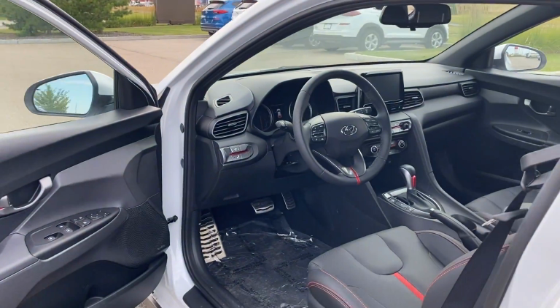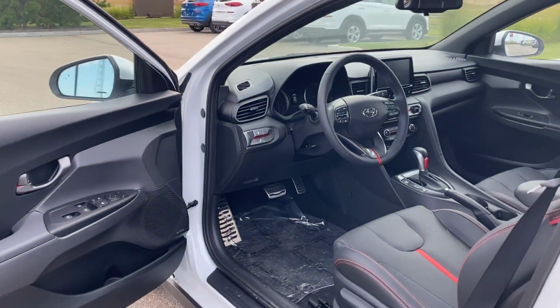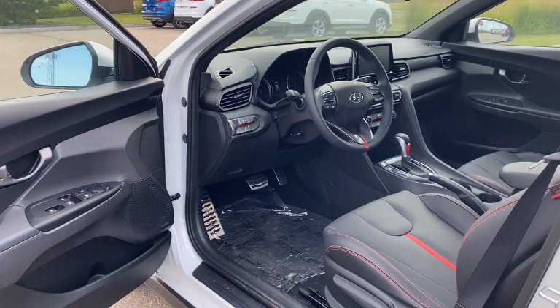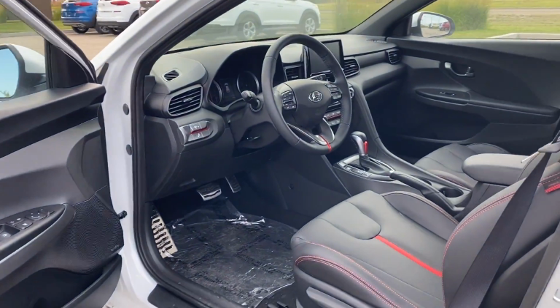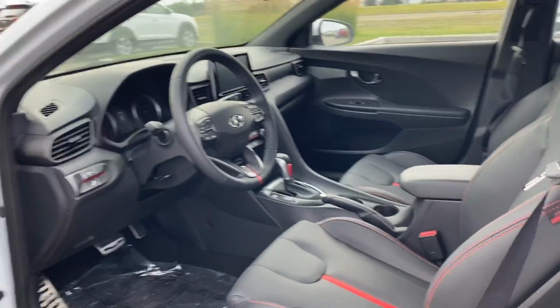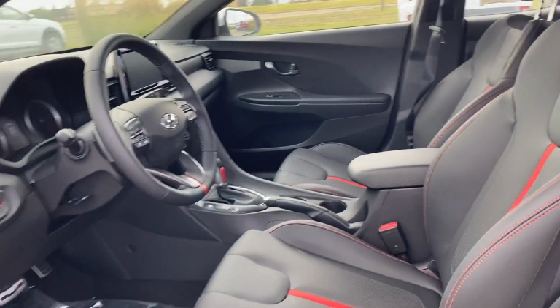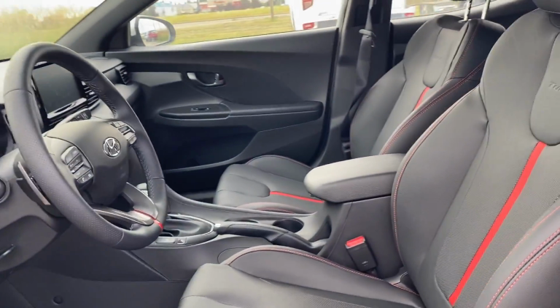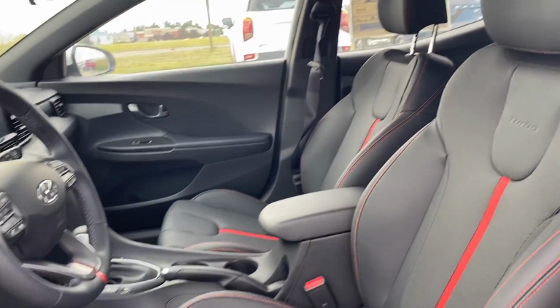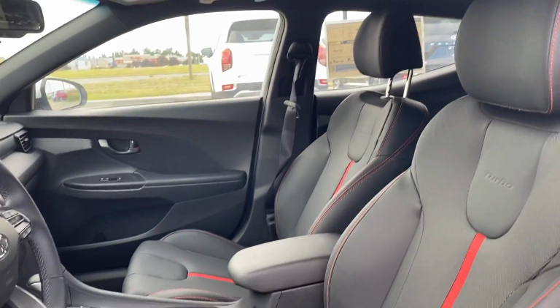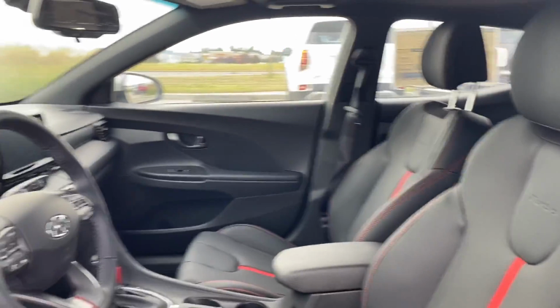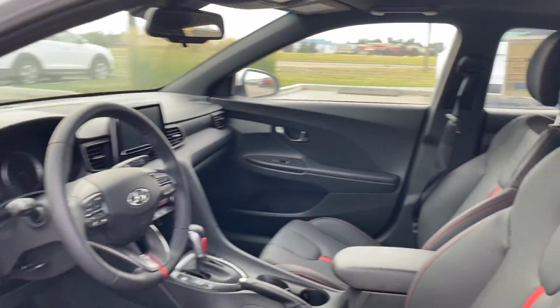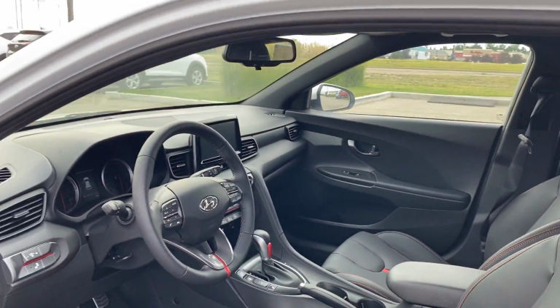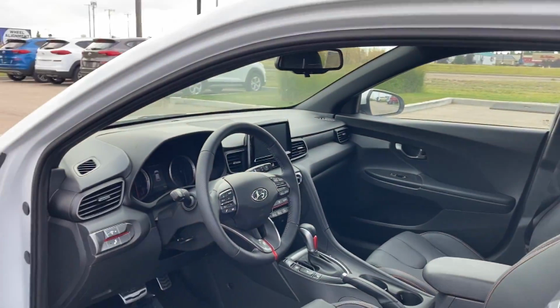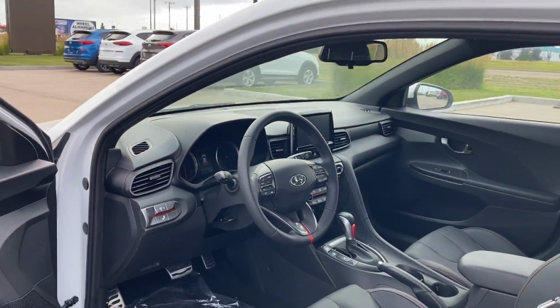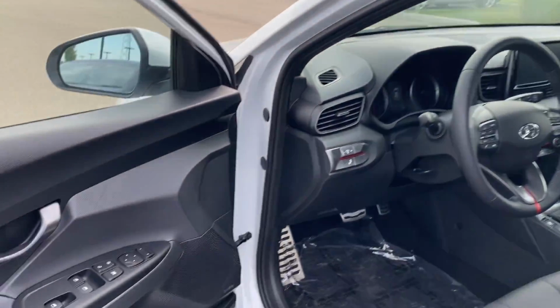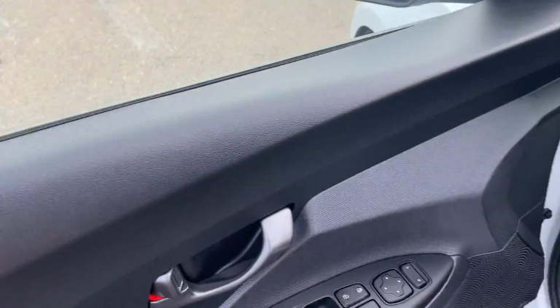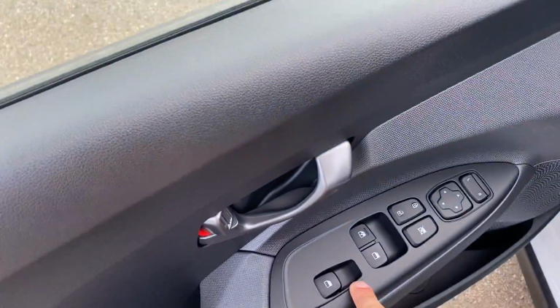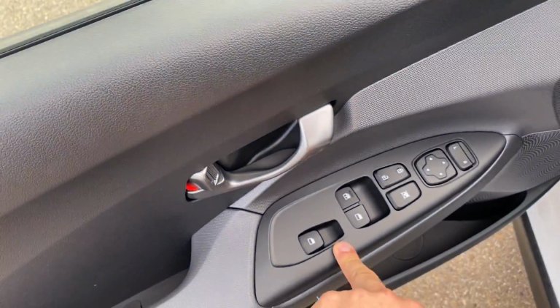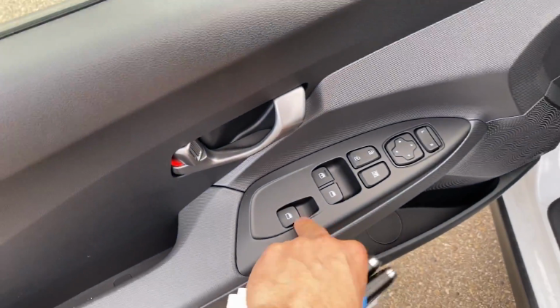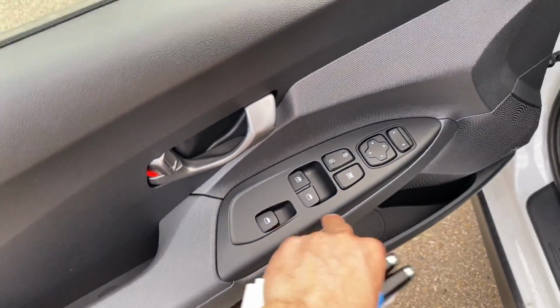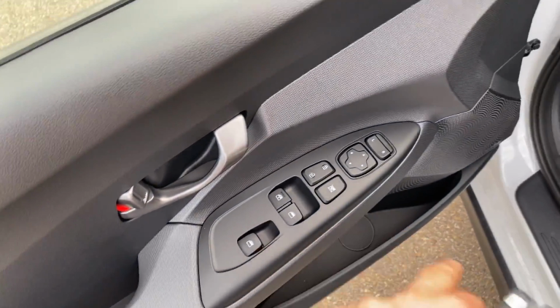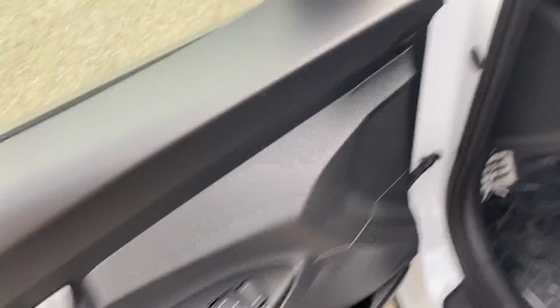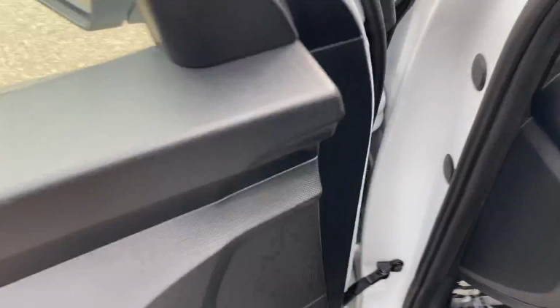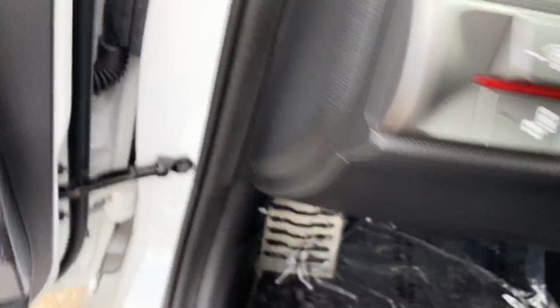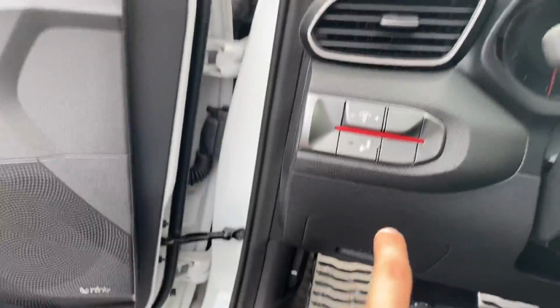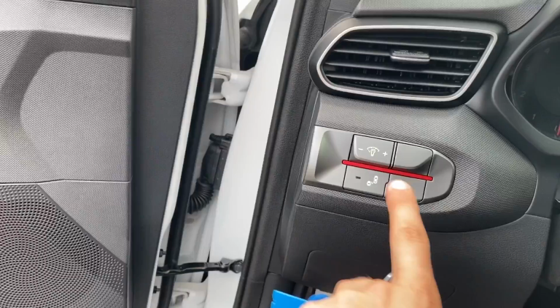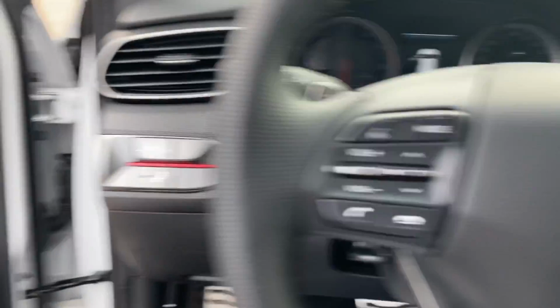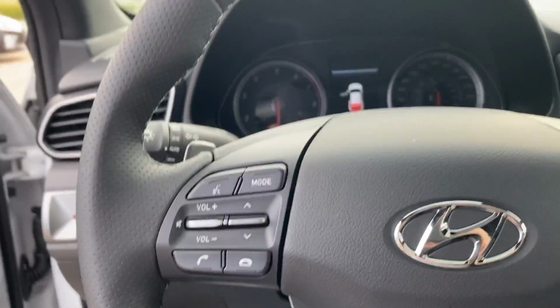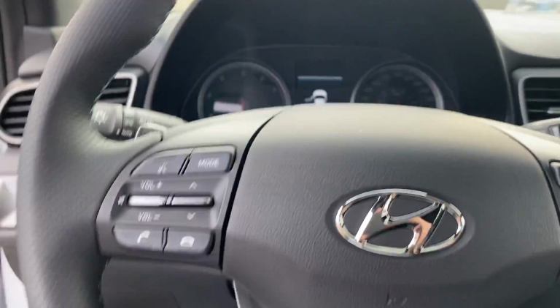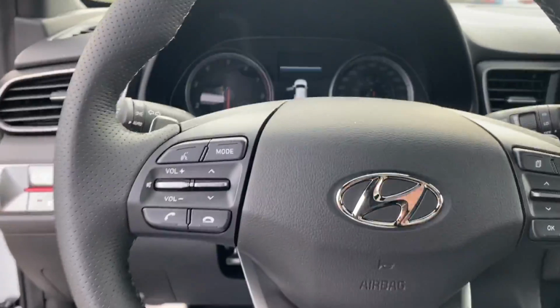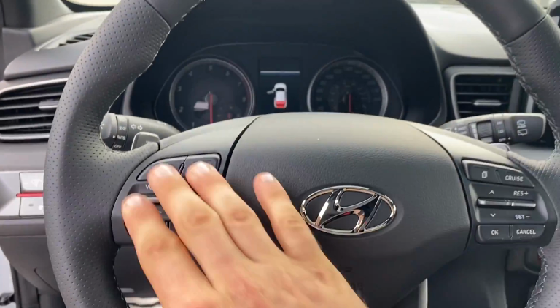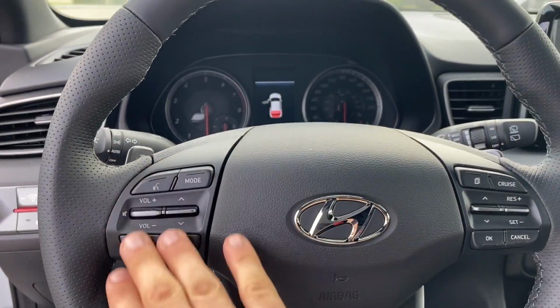Coming inside the vehicle, Kyle, you have an awesome red stitched driver's seat — it is leather once again with a turbo embroidered on it. You also have all your power windows, power locks, power mirrors, and your blind spot detection.